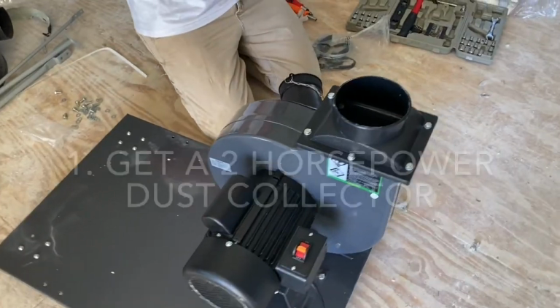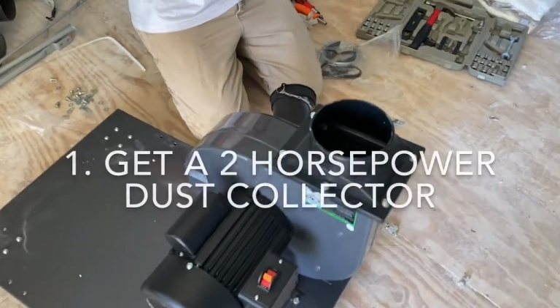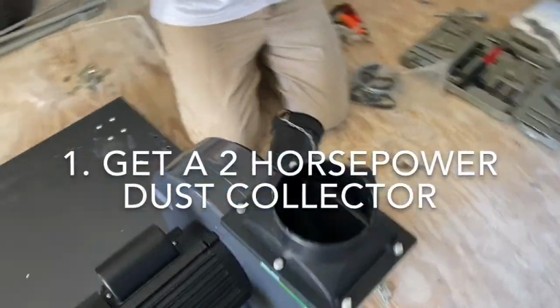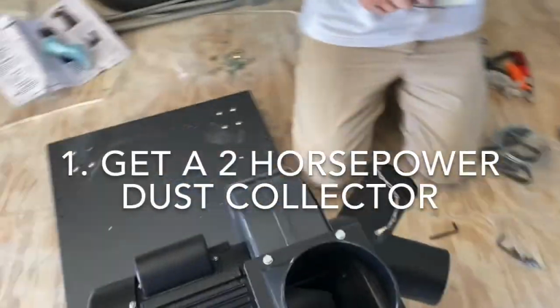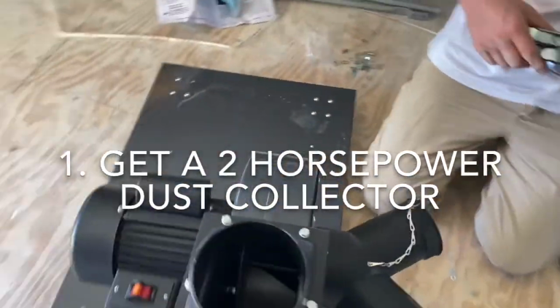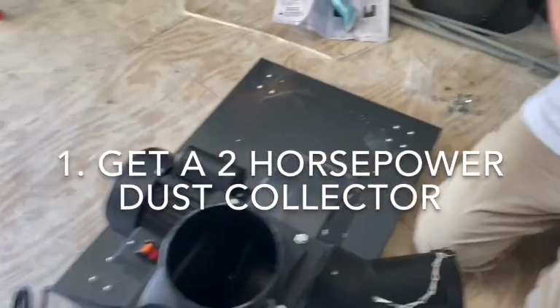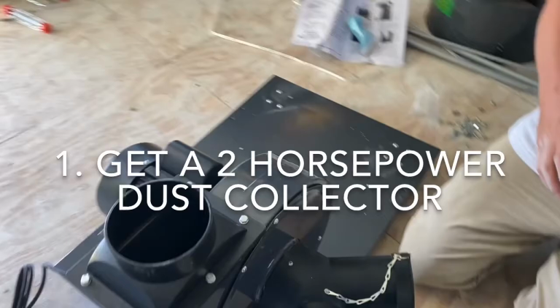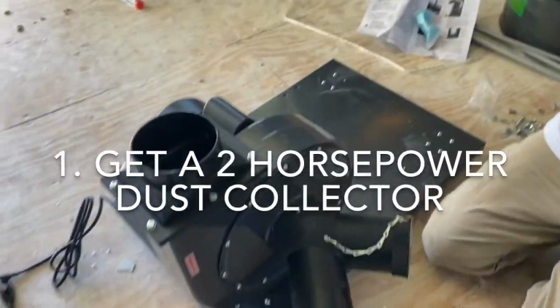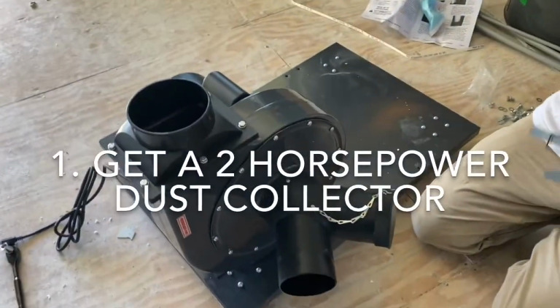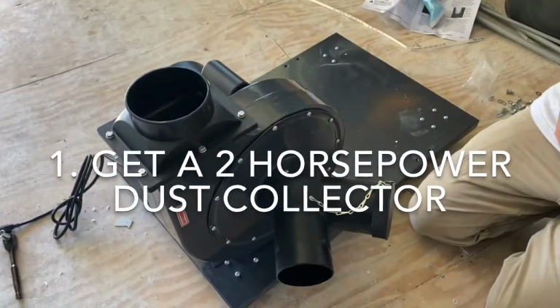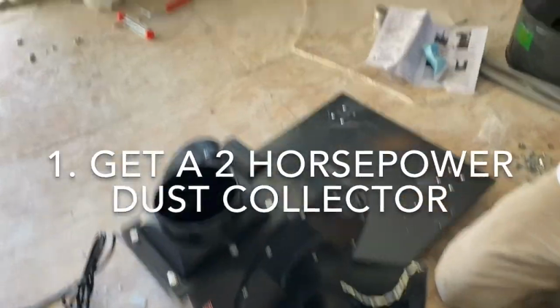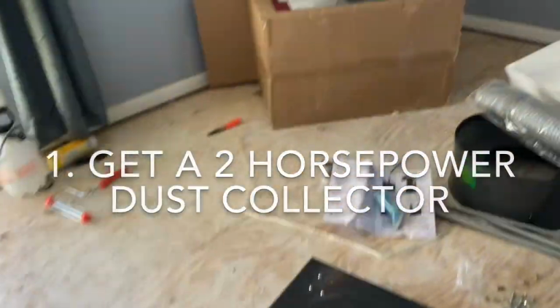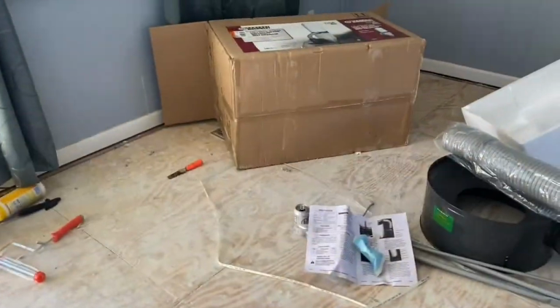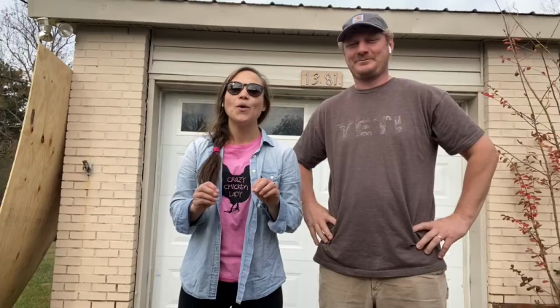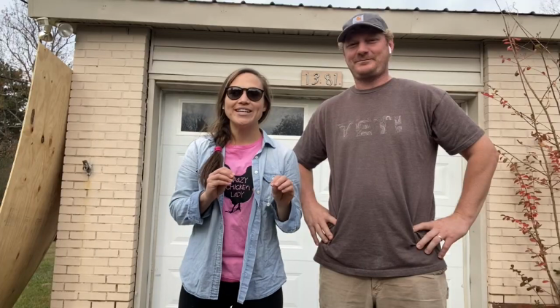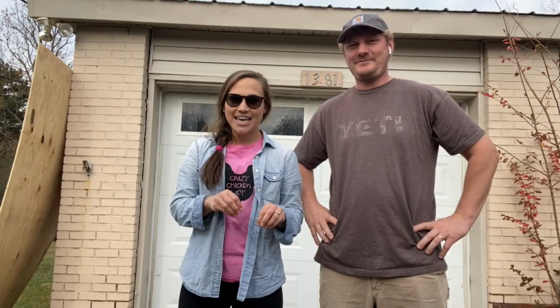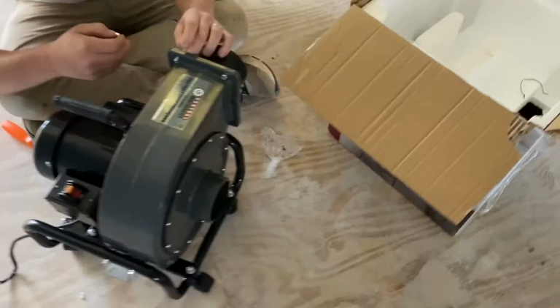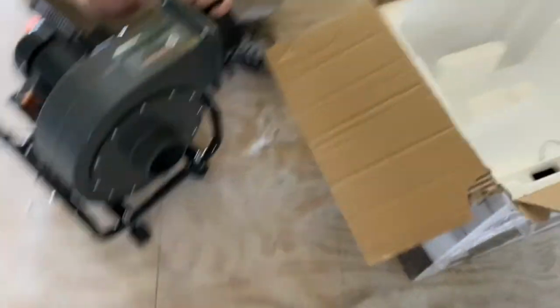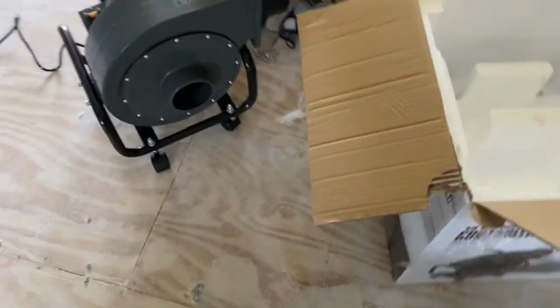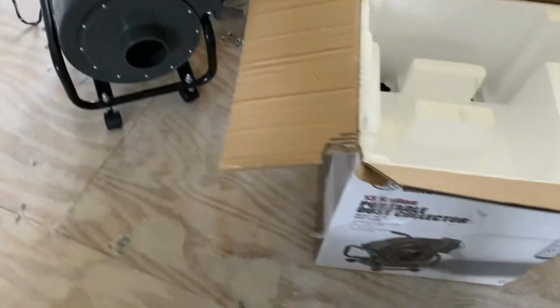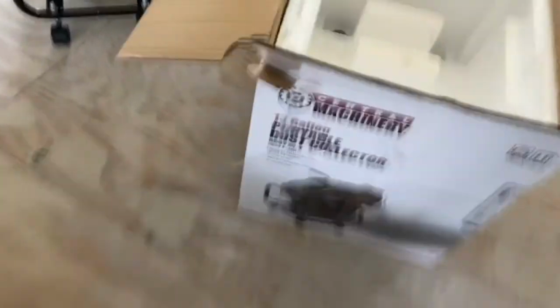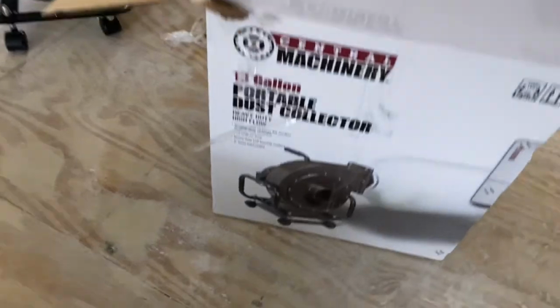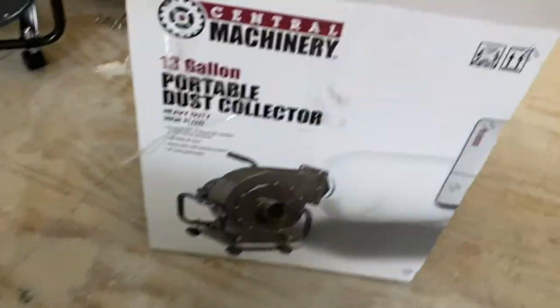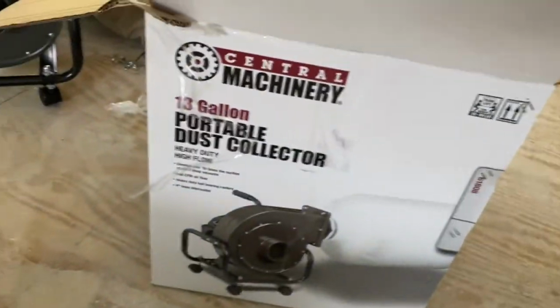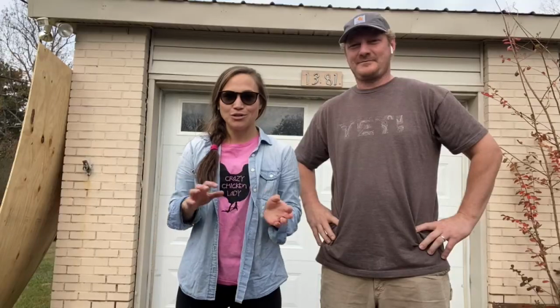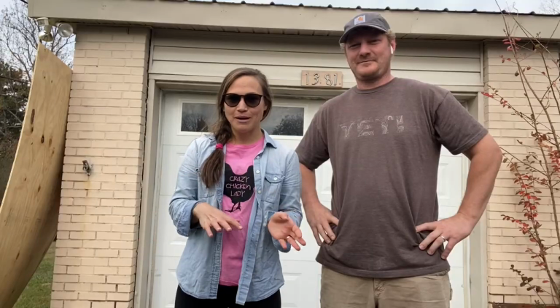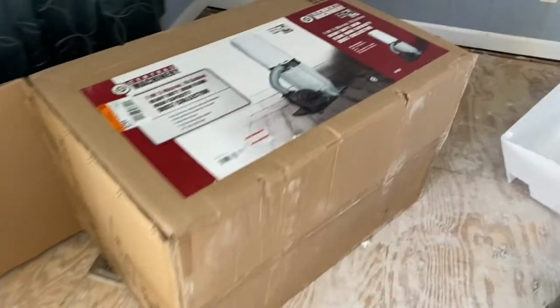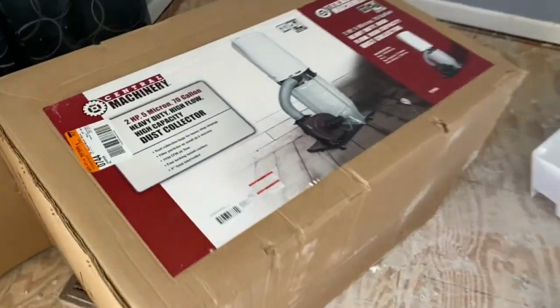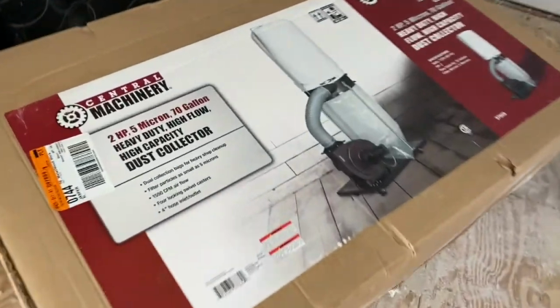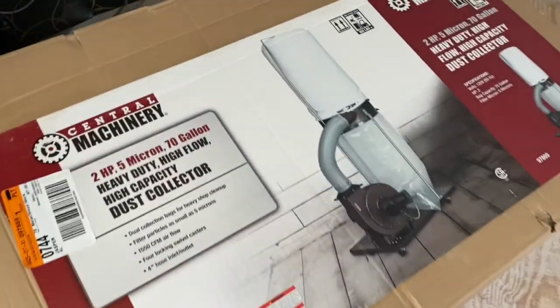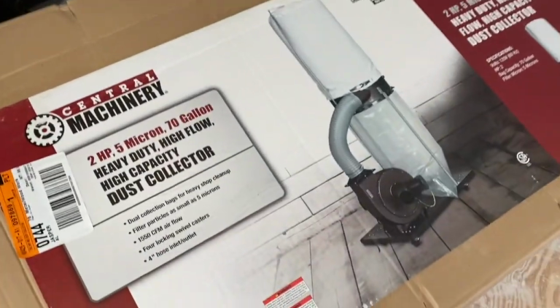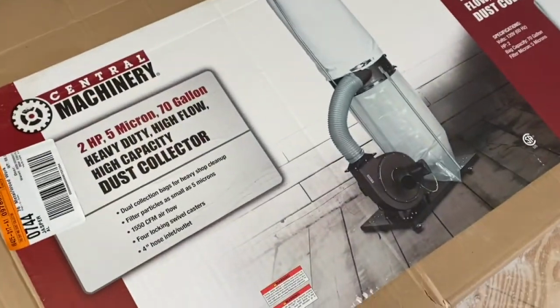Make sure you start with a two horsepower dust collector, not a one horsepower dust collector. We did that and it didn't work, so we ended up packing it up, taking it back, and getting the two horsepower. So it's very important to start with that one first.